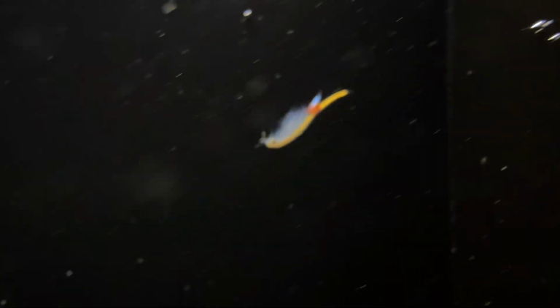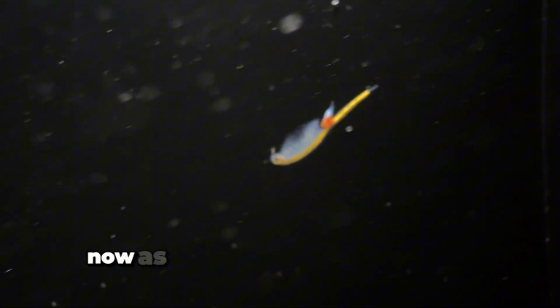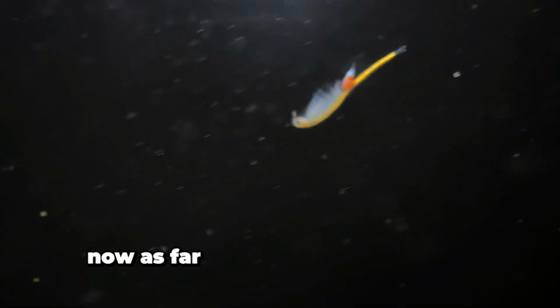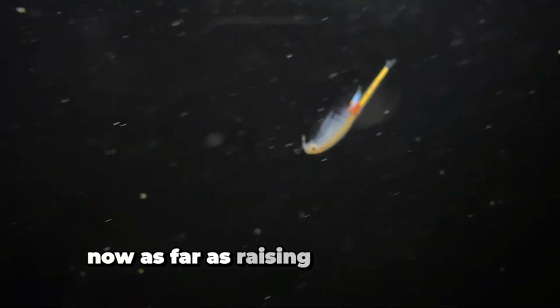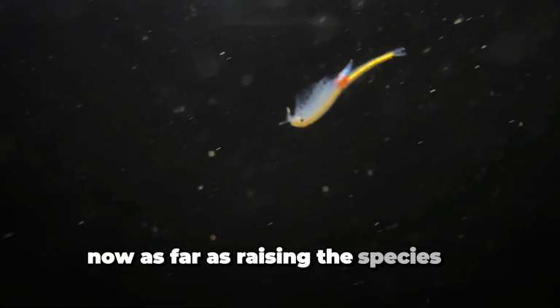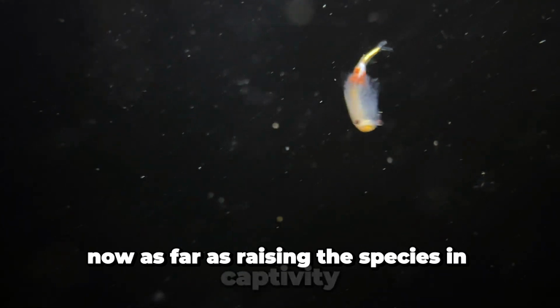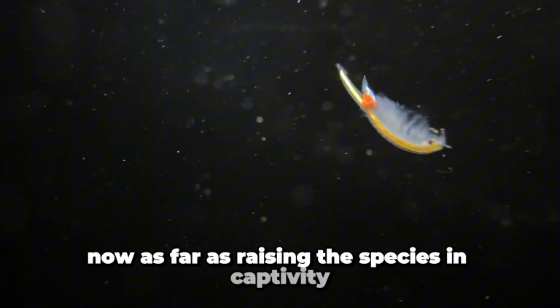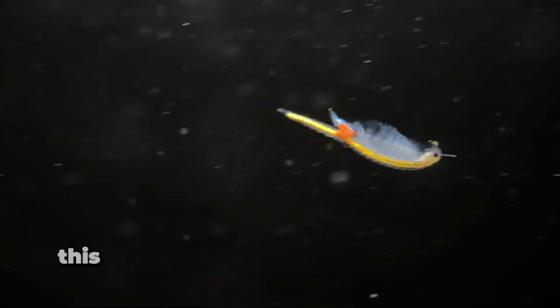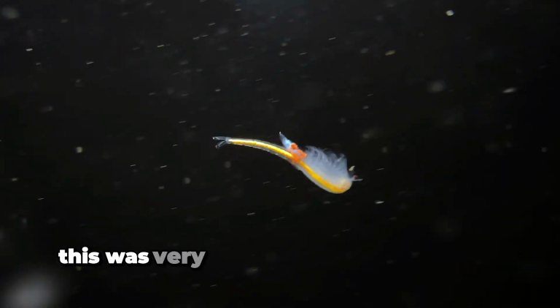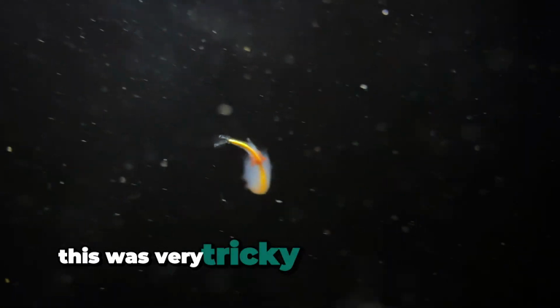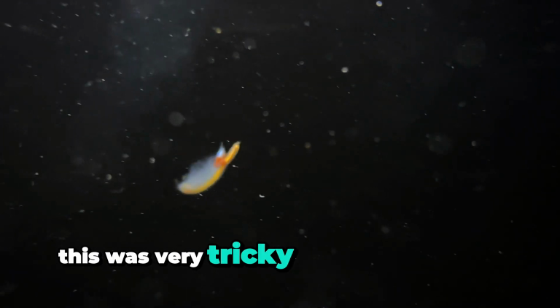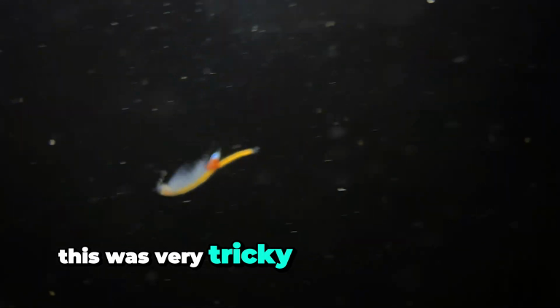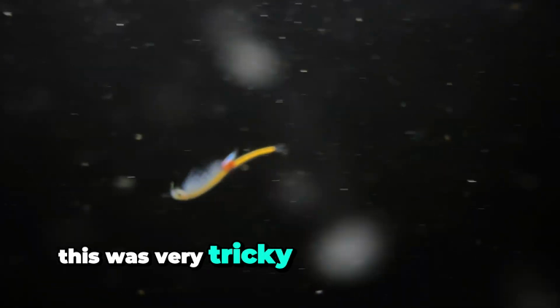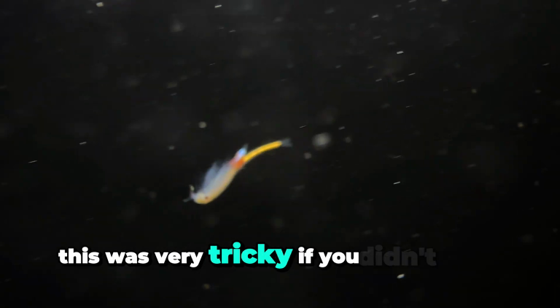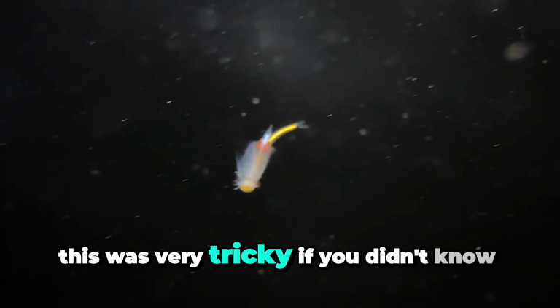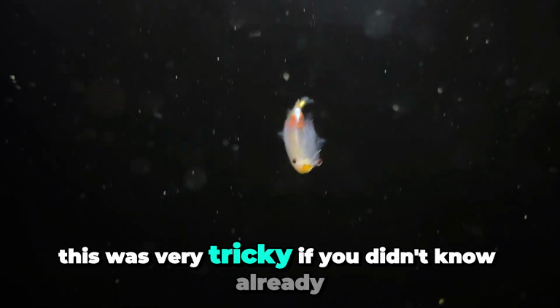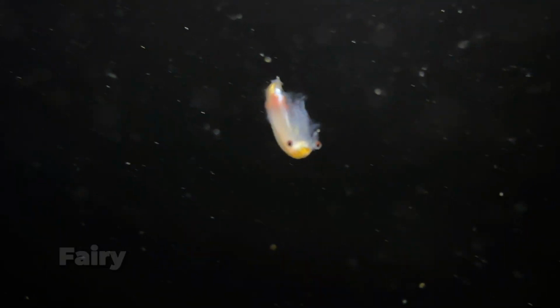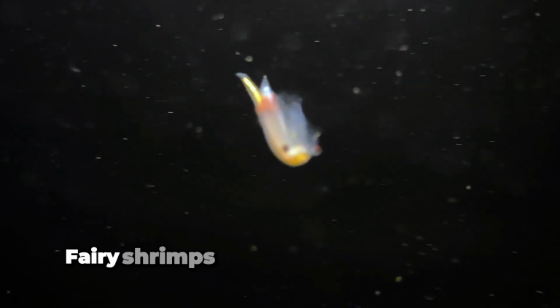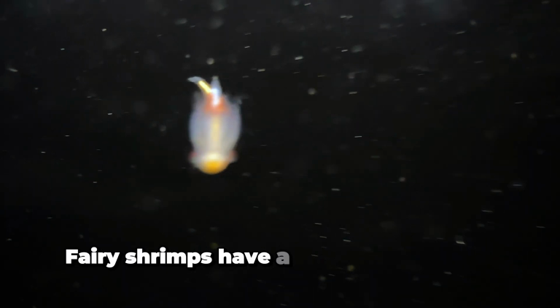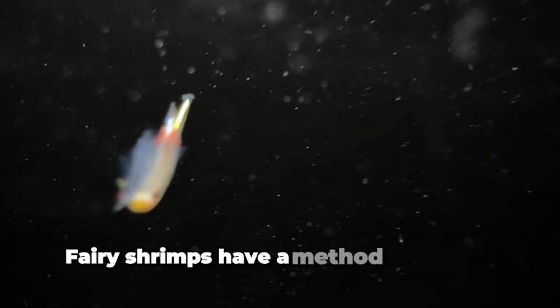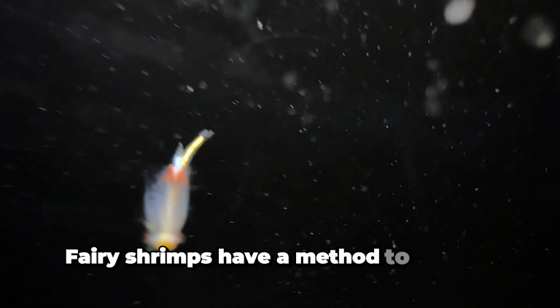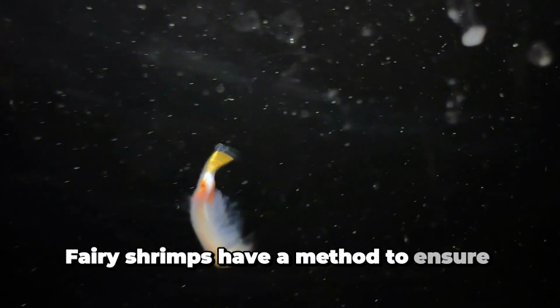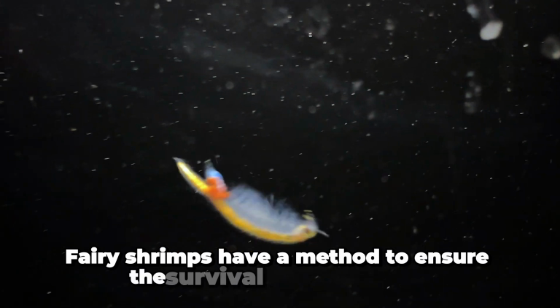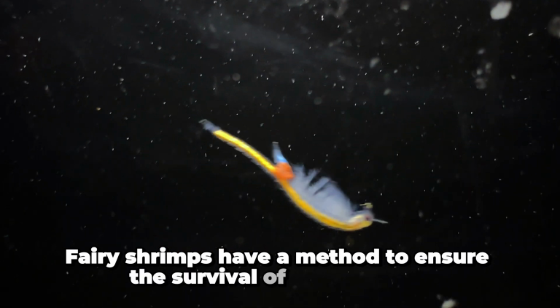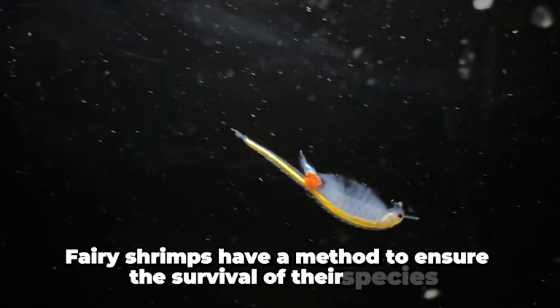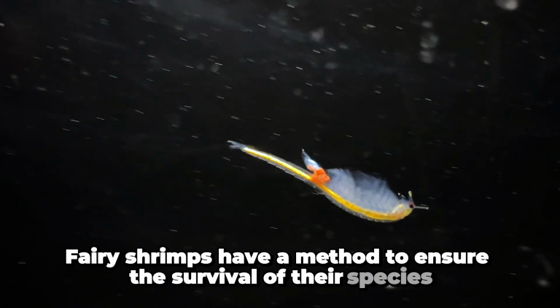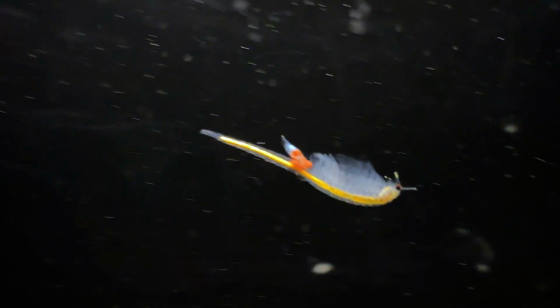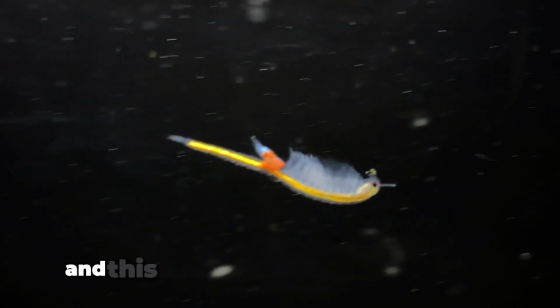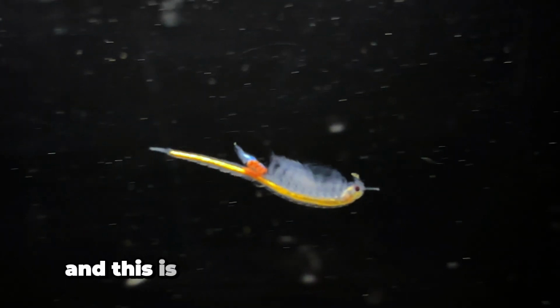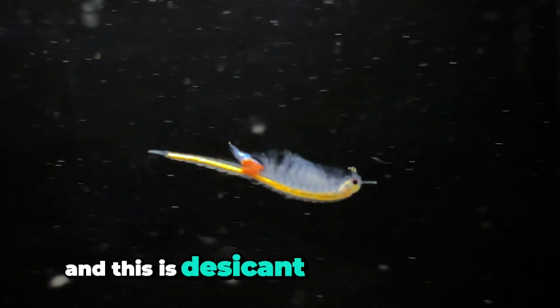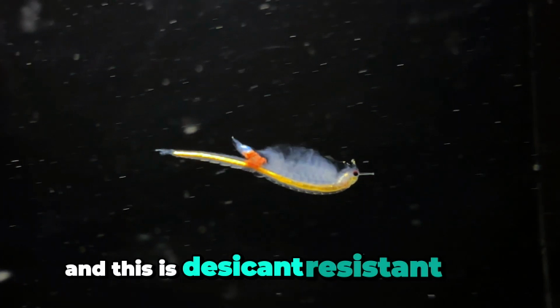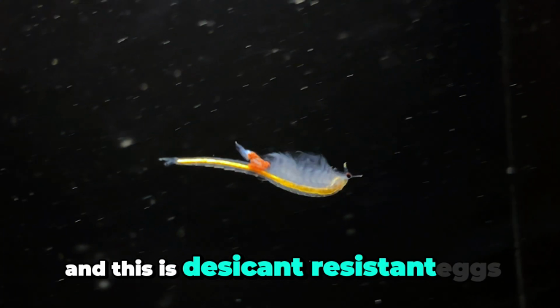Now, as far as raising the species in captivity, this was very tricky. If you didn't know already, fairy shrimps have a method to ensure the survival of their species, and this is desiccant-resistant eggs.